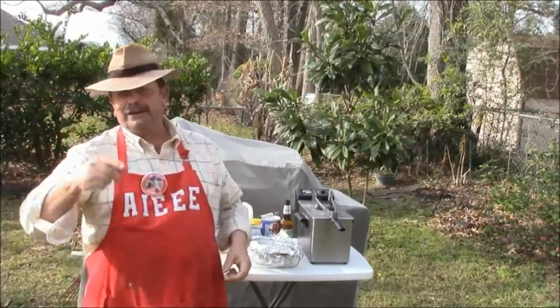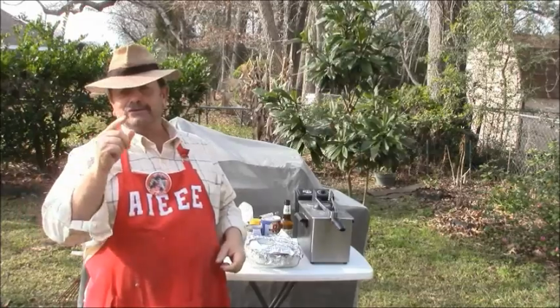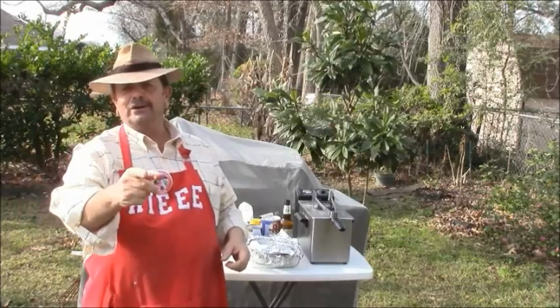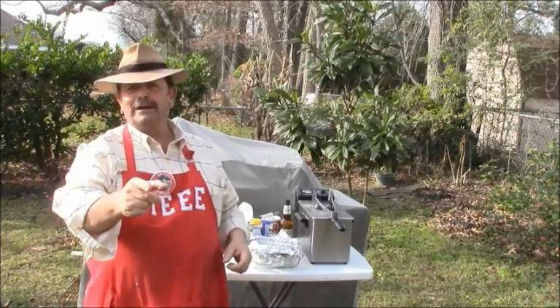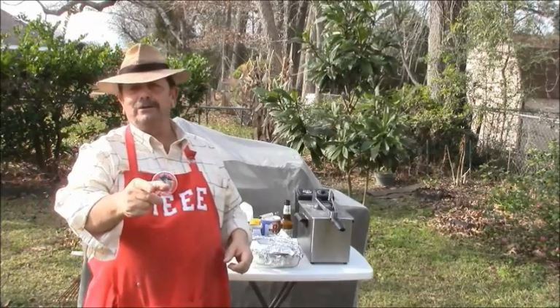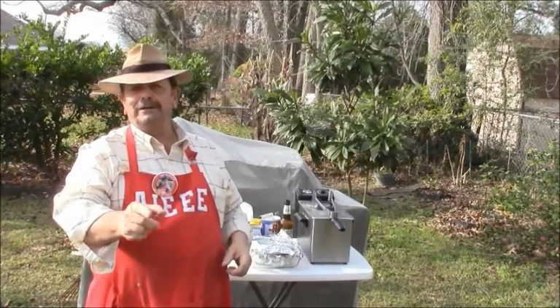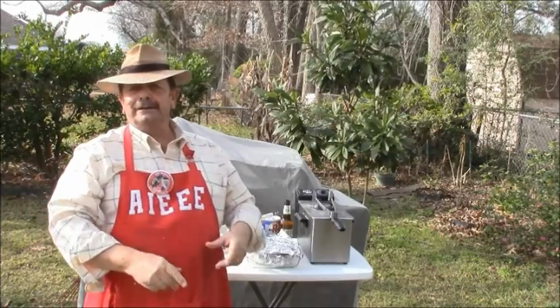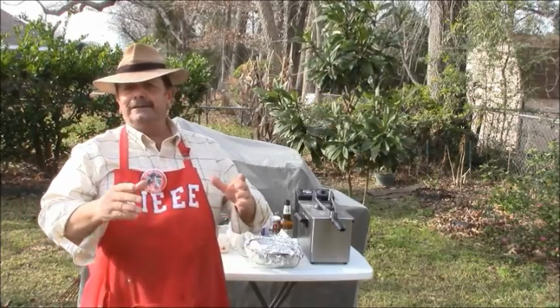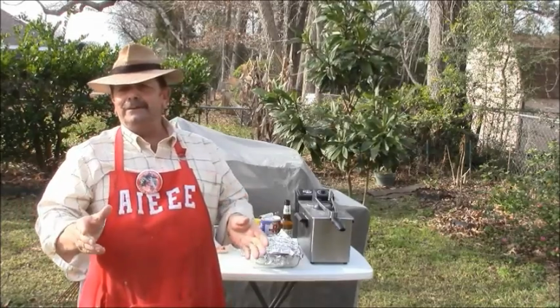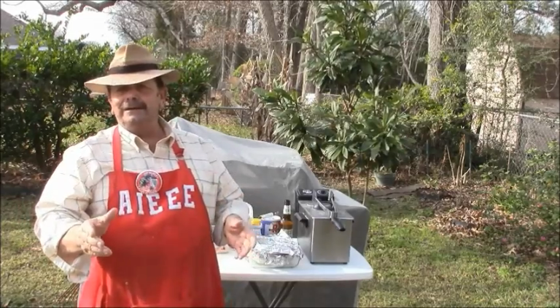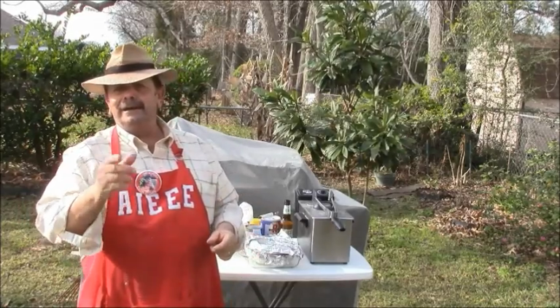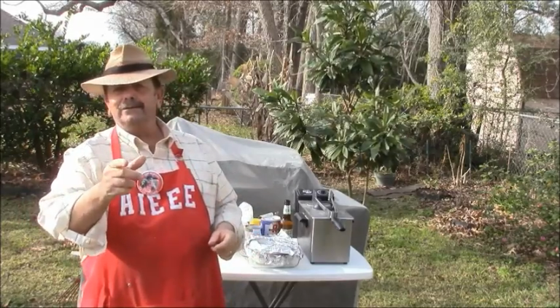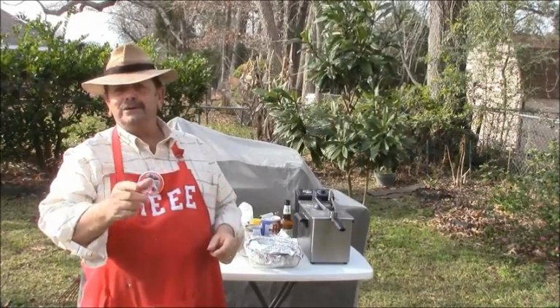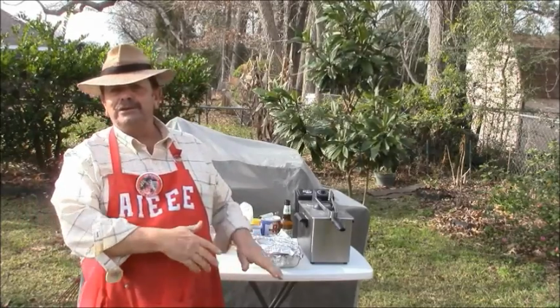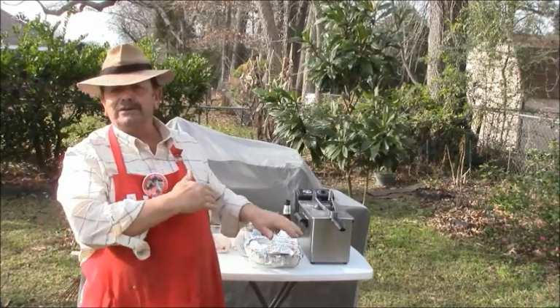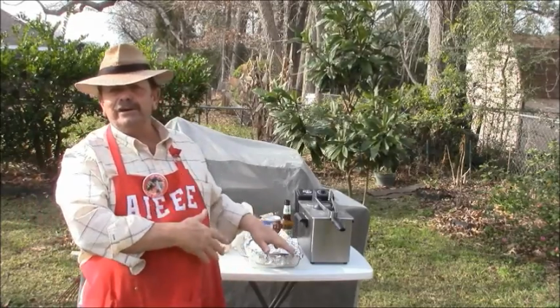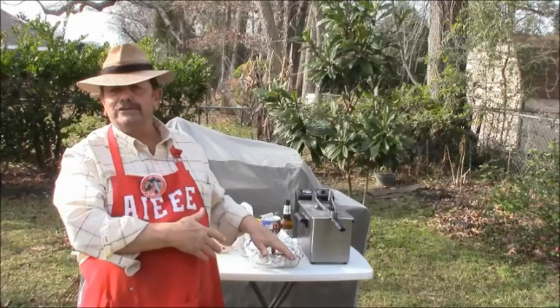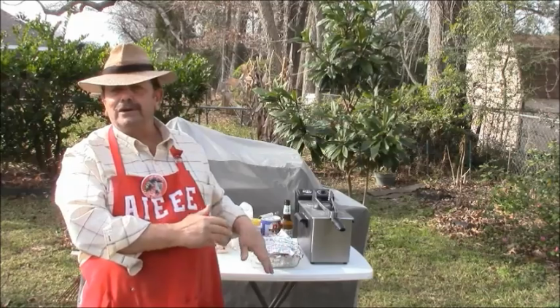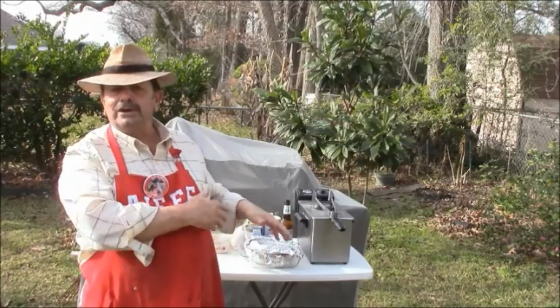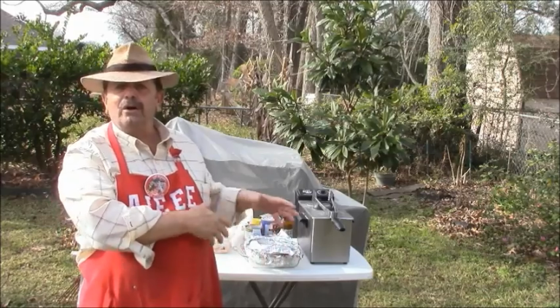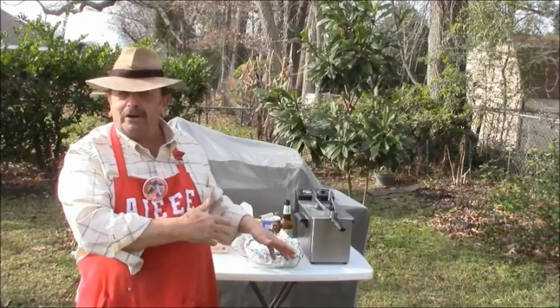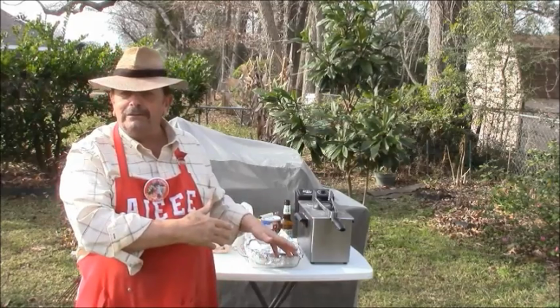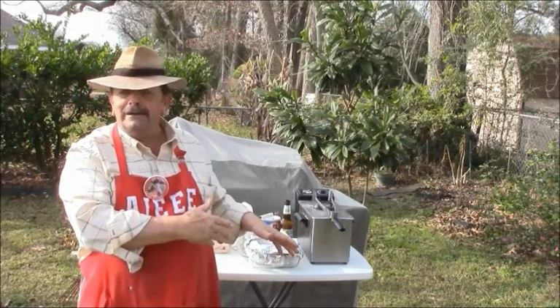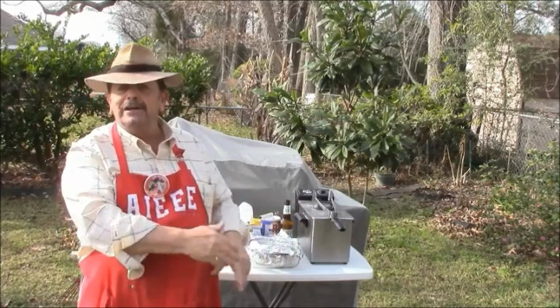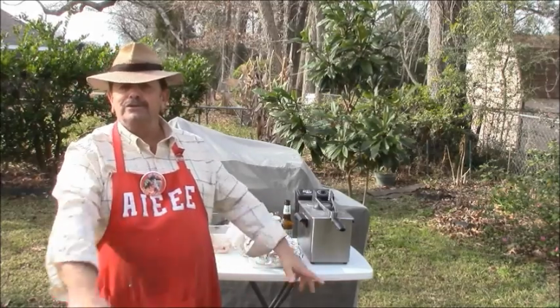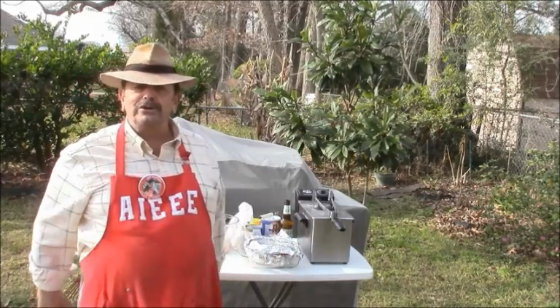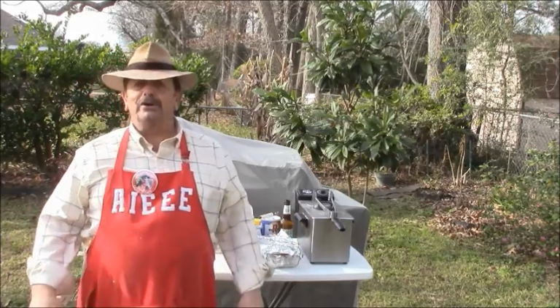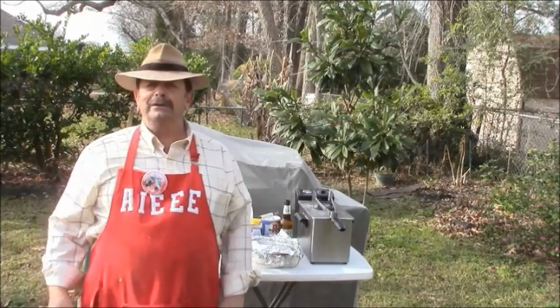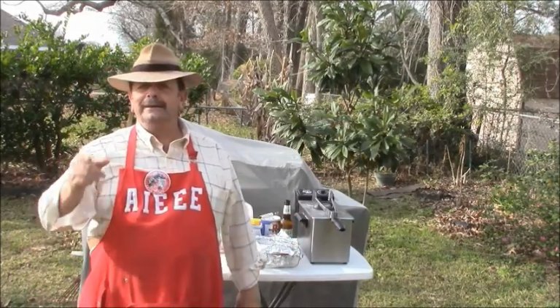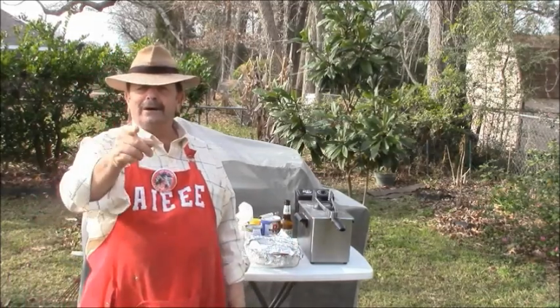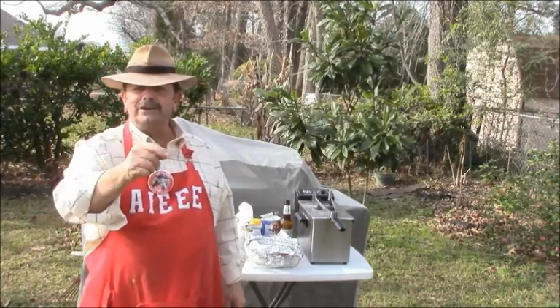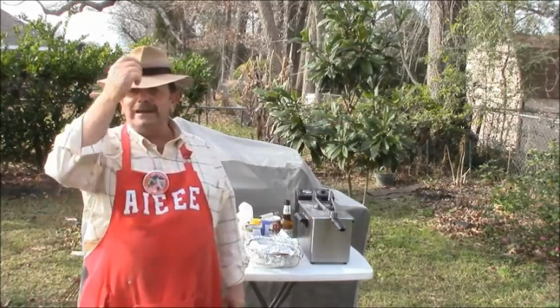I'll show you what I'm doing. Hang loose — we're going to see what the ingredients are and what it calls for. Then we'll start the cooking. Talk to you later.